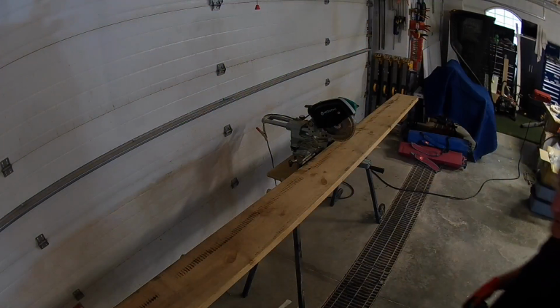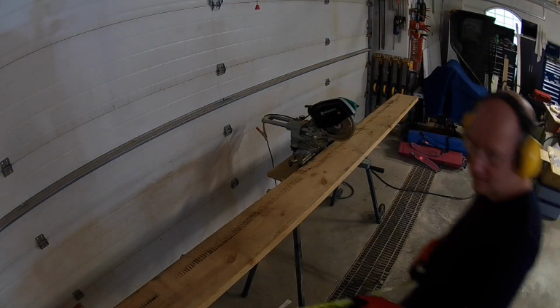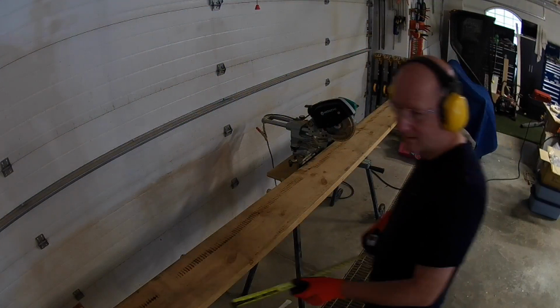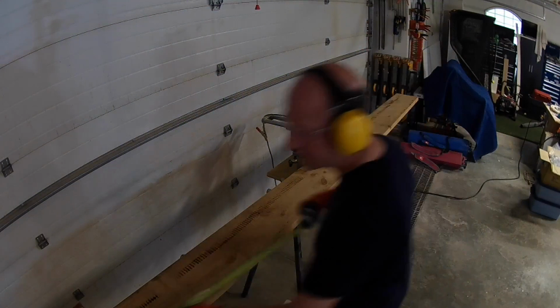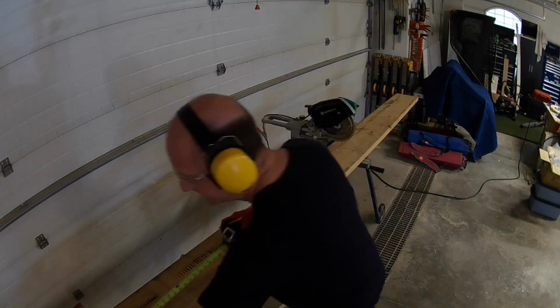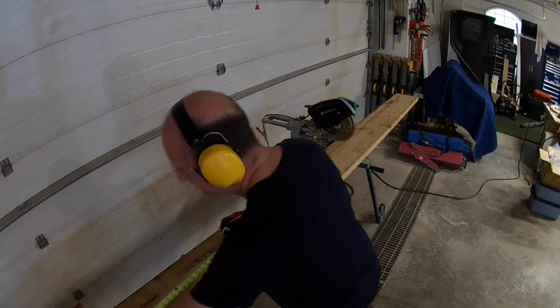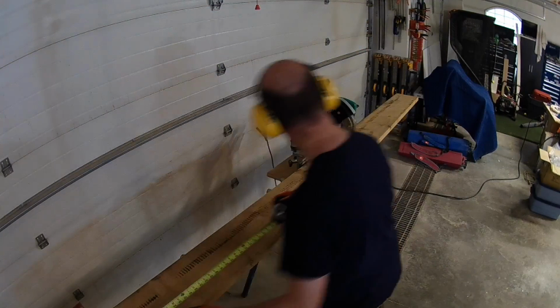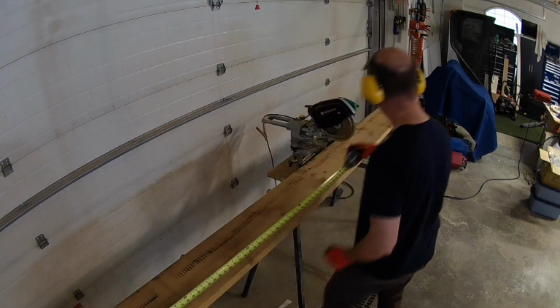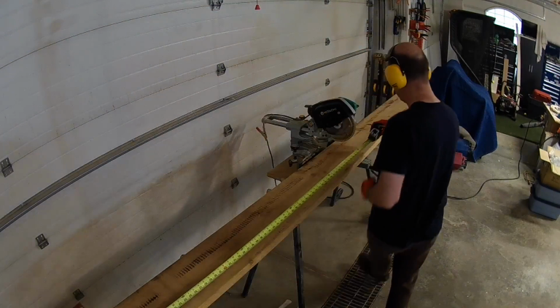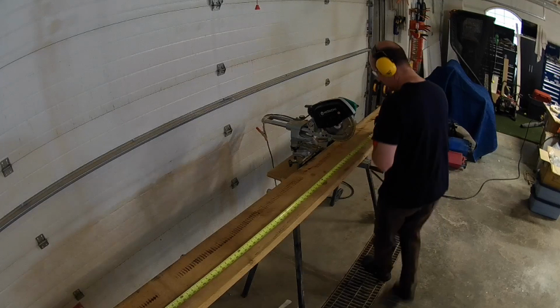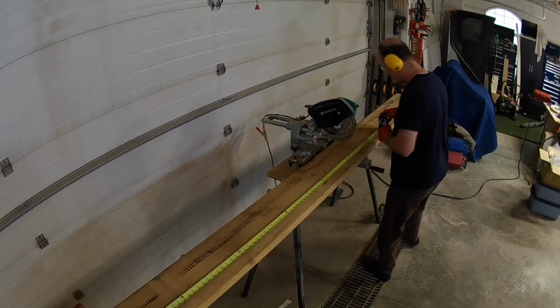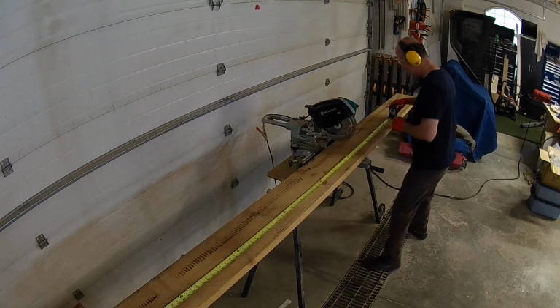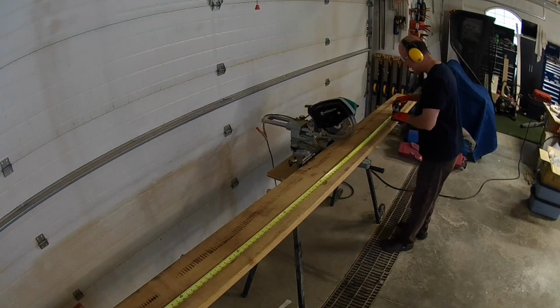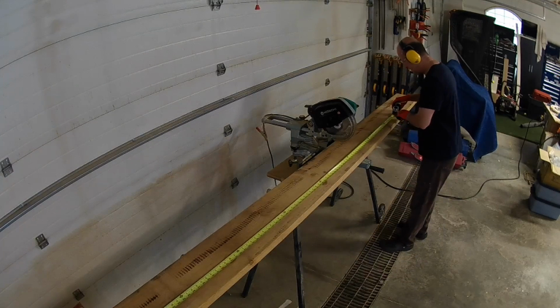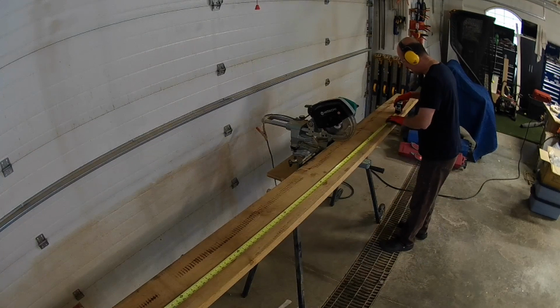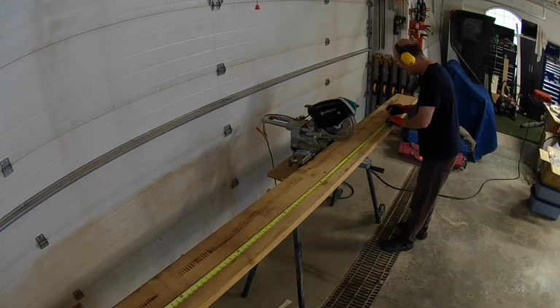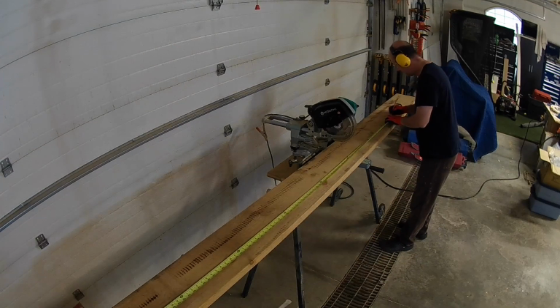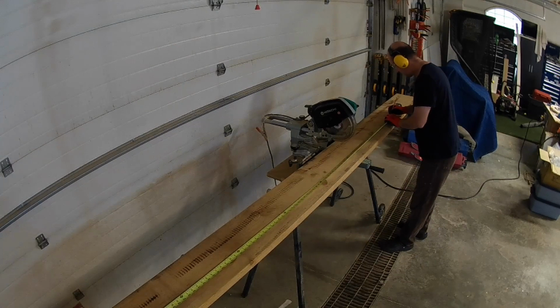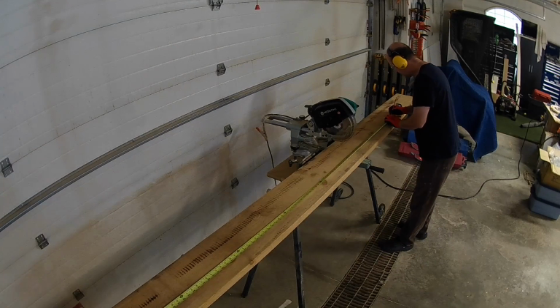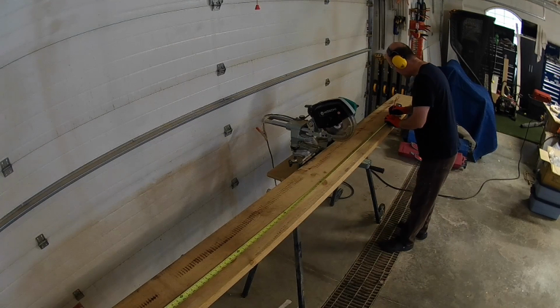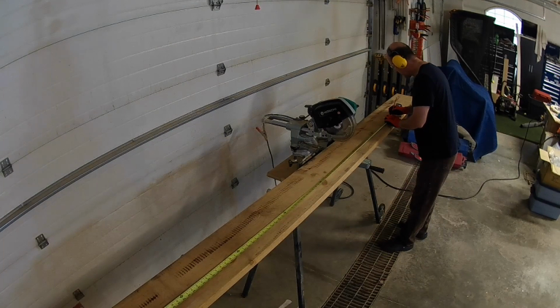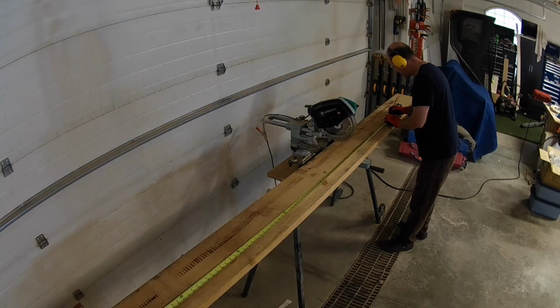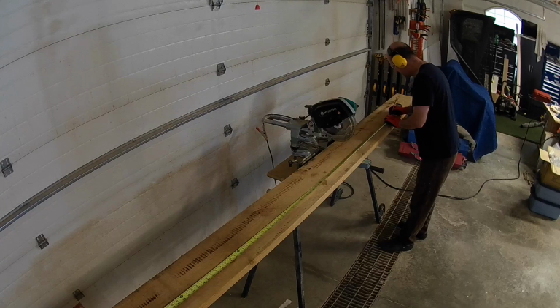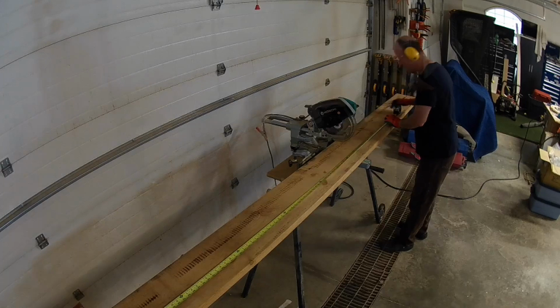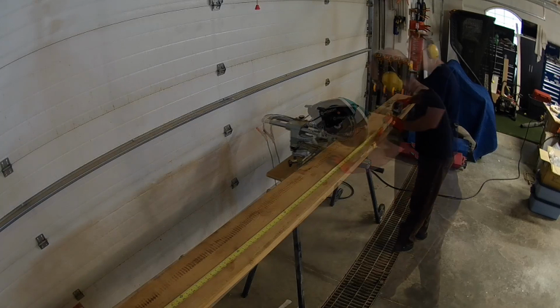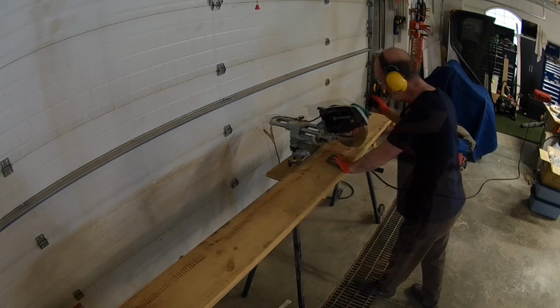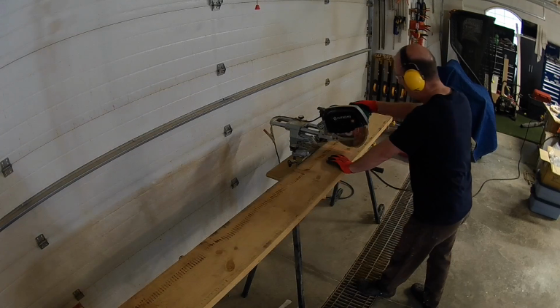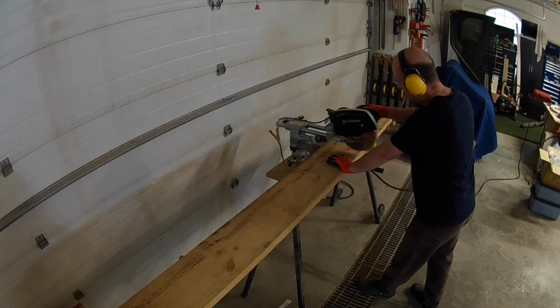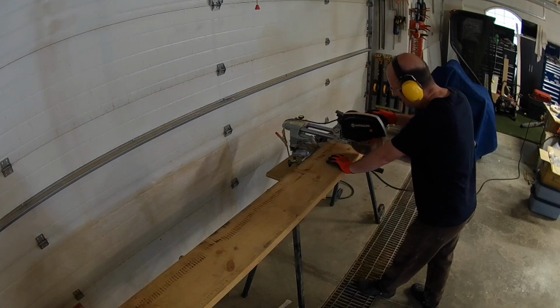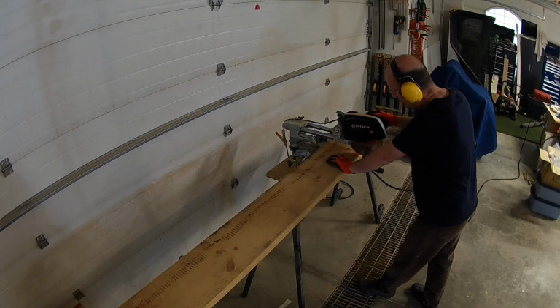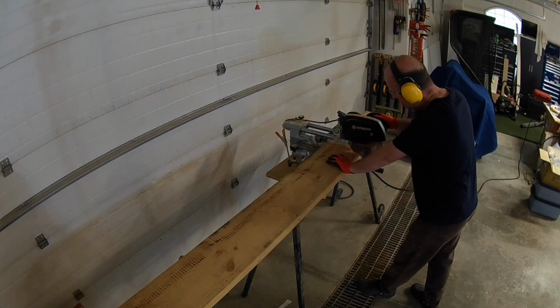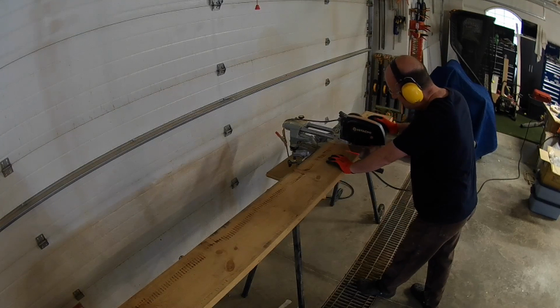We built our box with 2x10s and decided on dimensions of 8 foot 6 inches wide by 21 inches deep and 19 inches tall. This utilized the lumber that we had on hand.